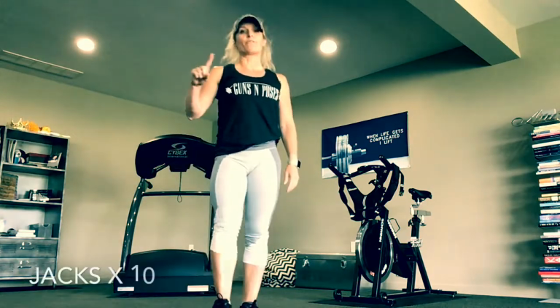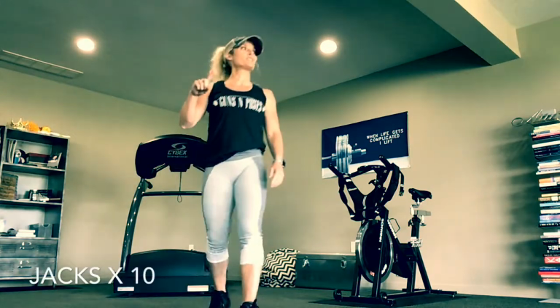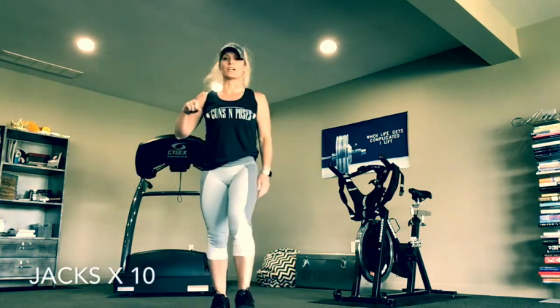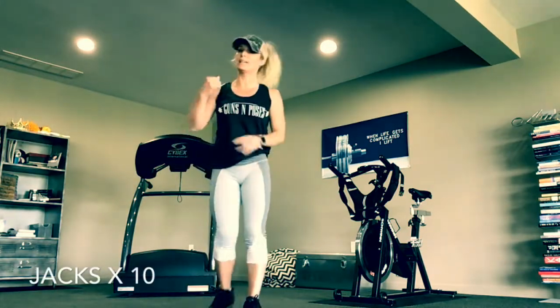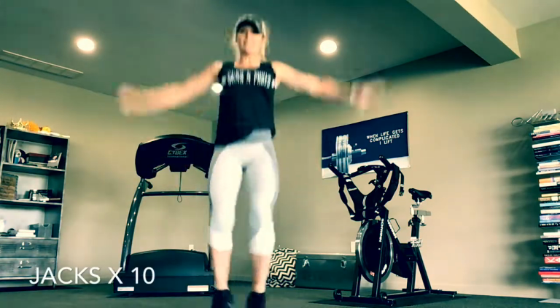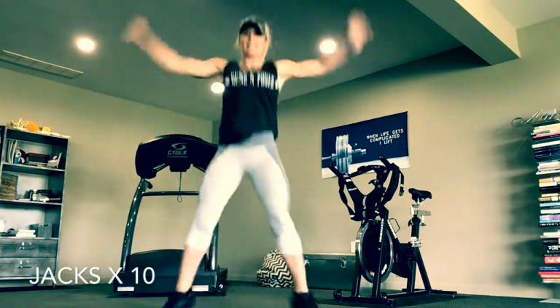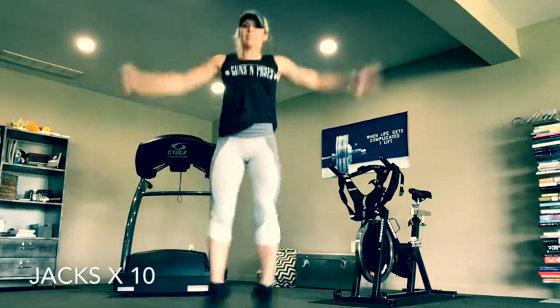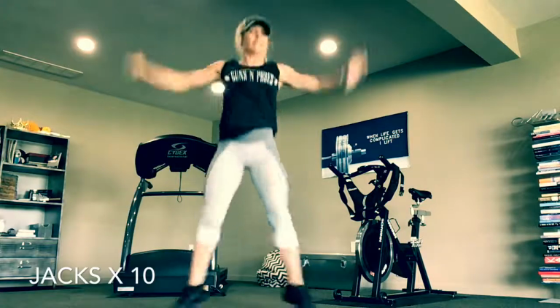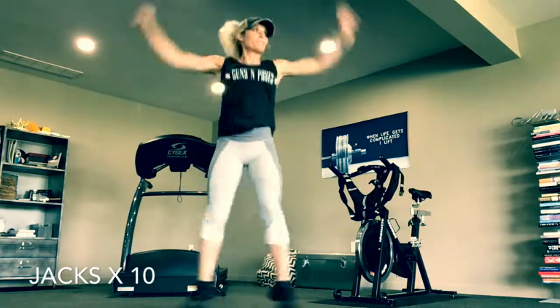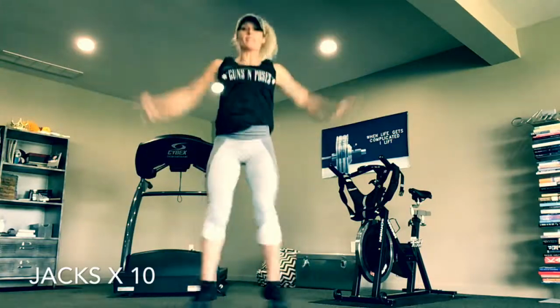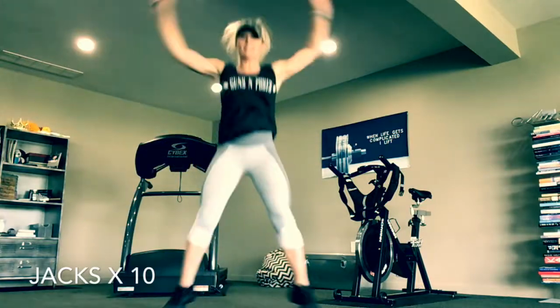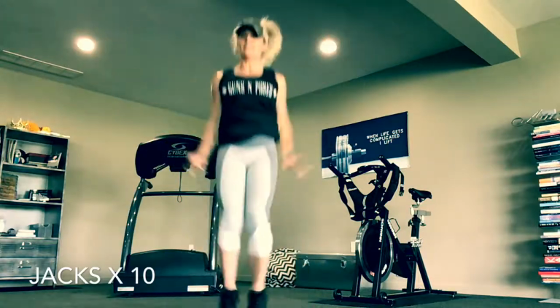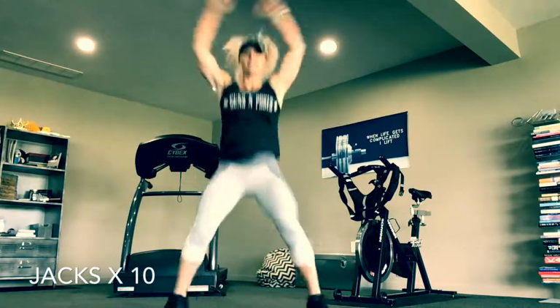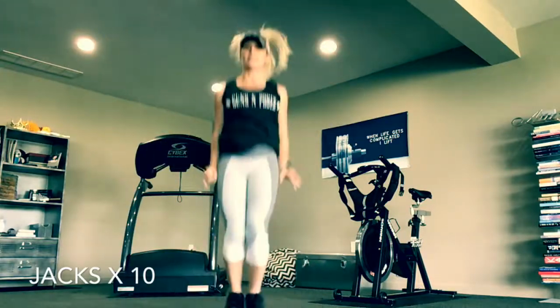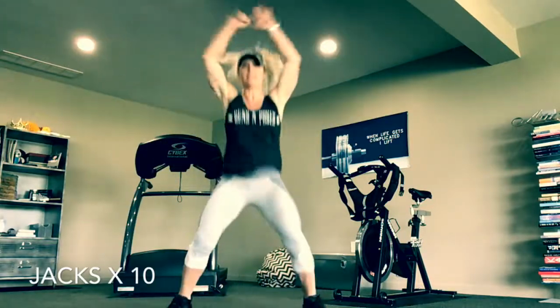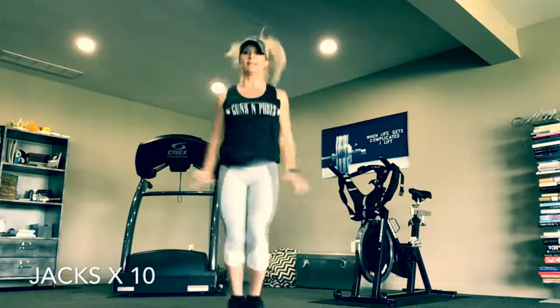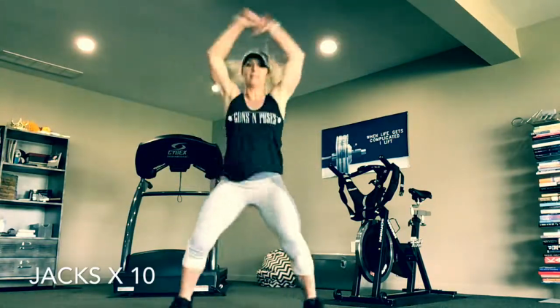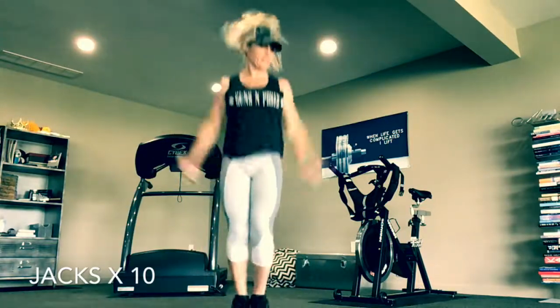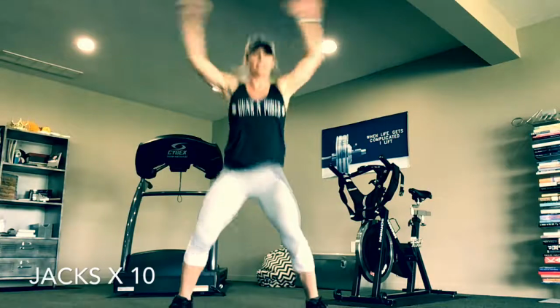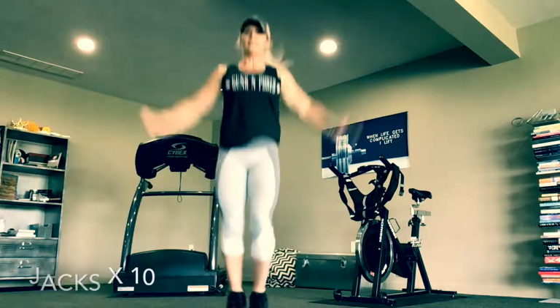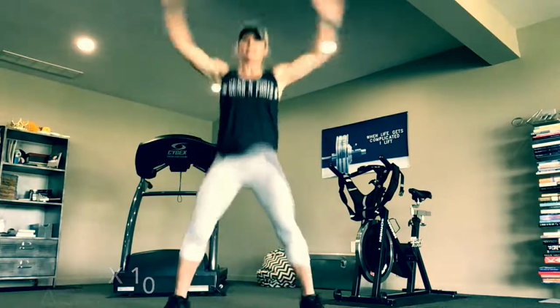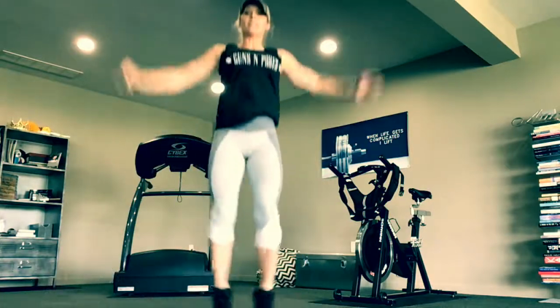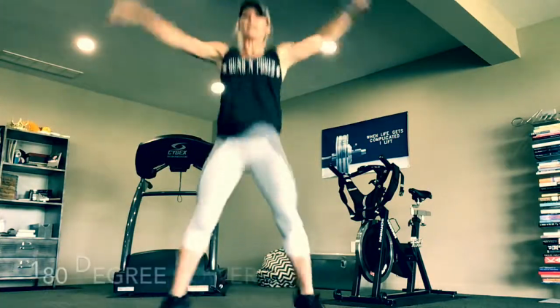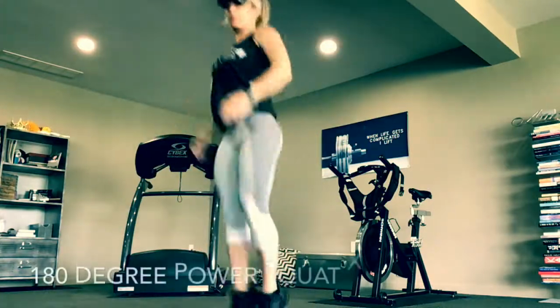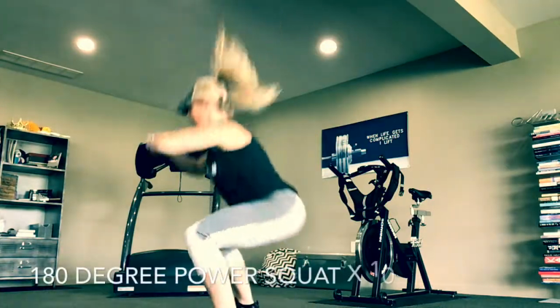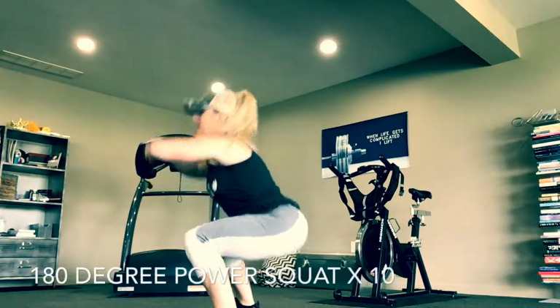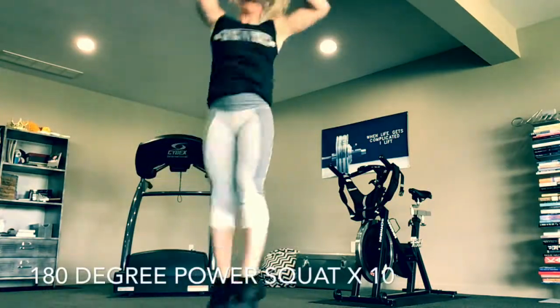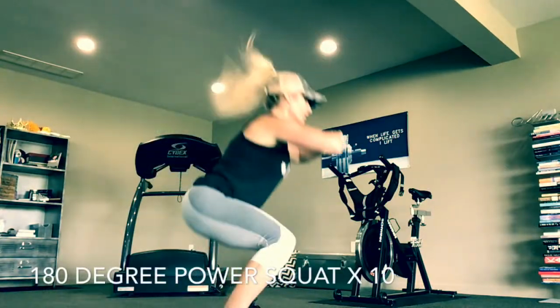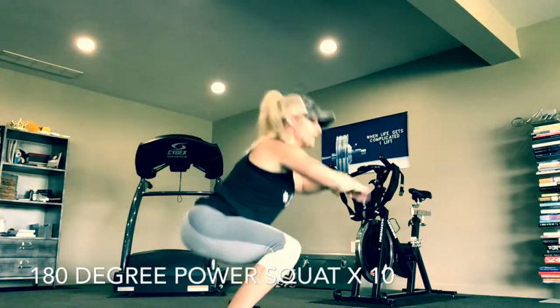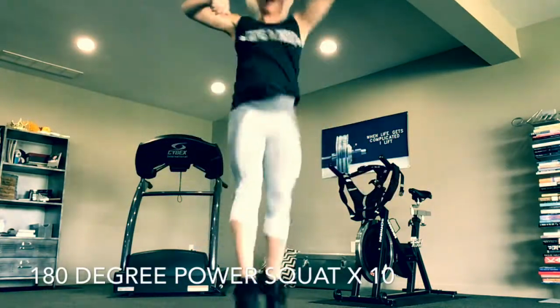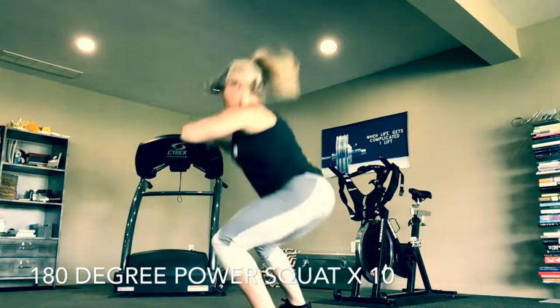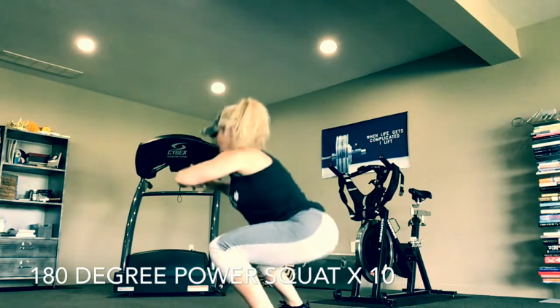We start off with 10 jumping jacks. Then 10 power squats — 180 degree option, hop.